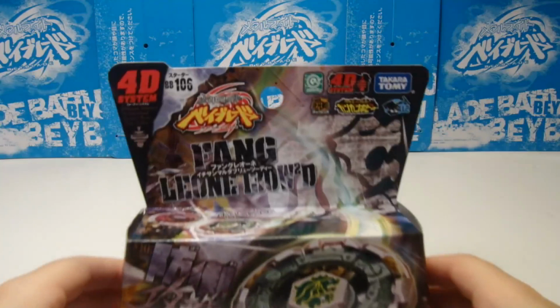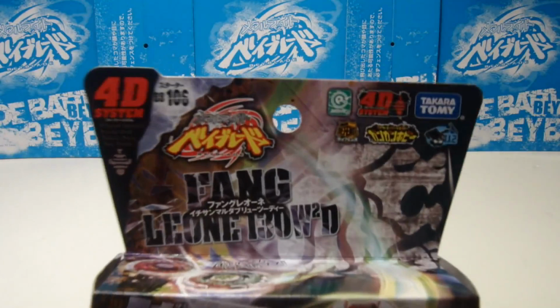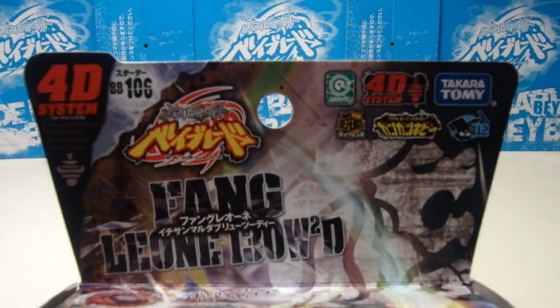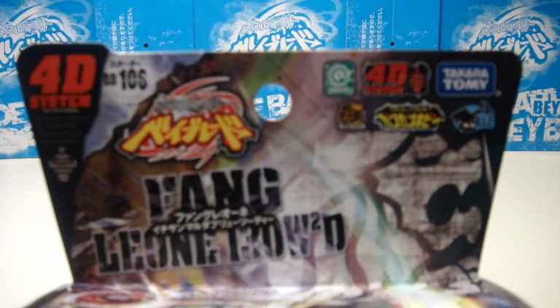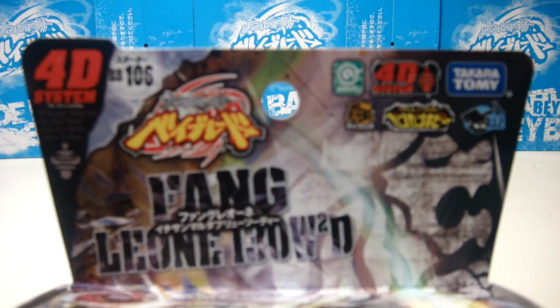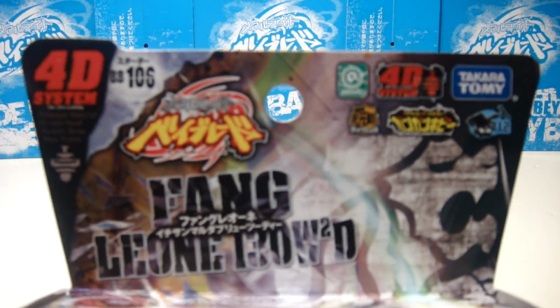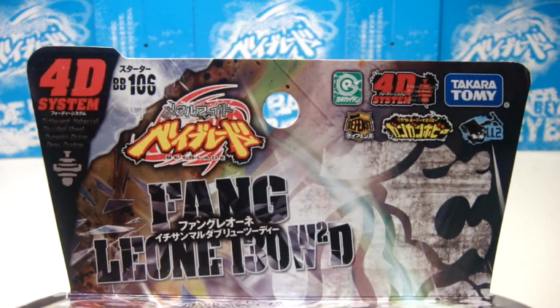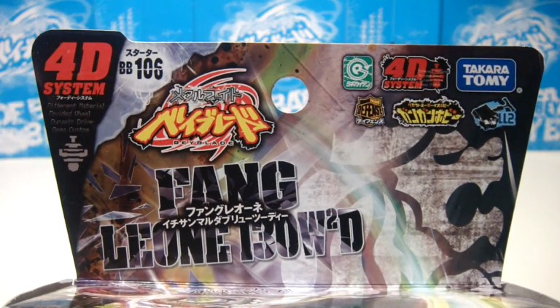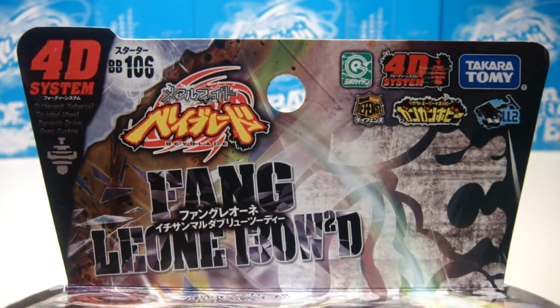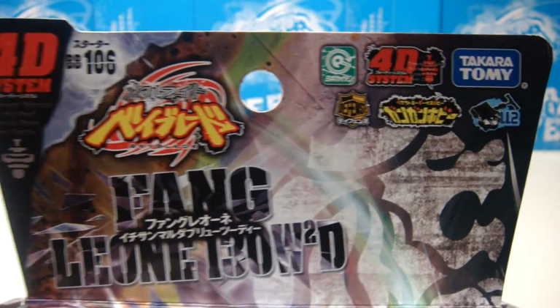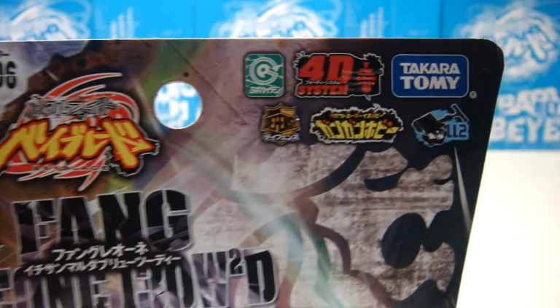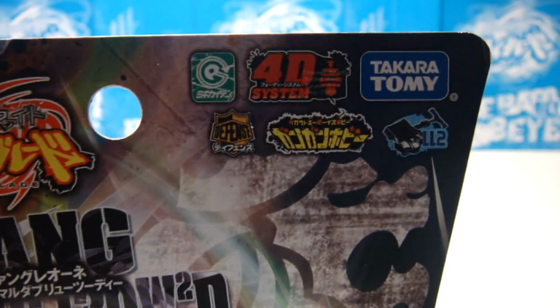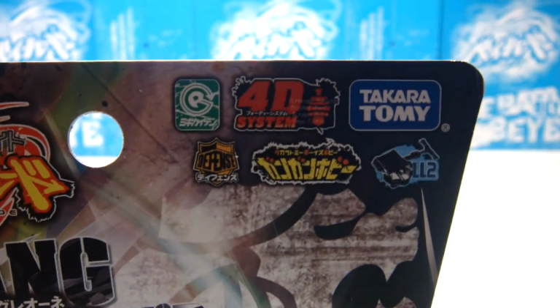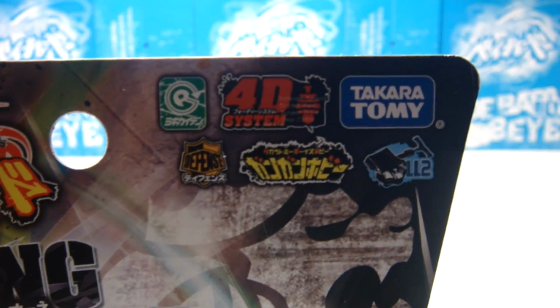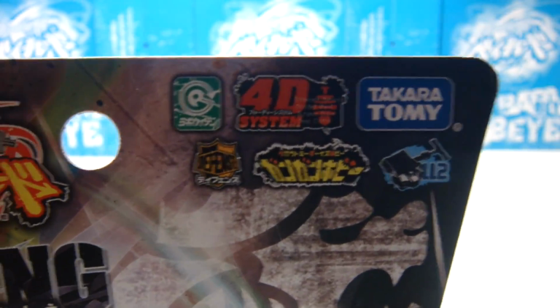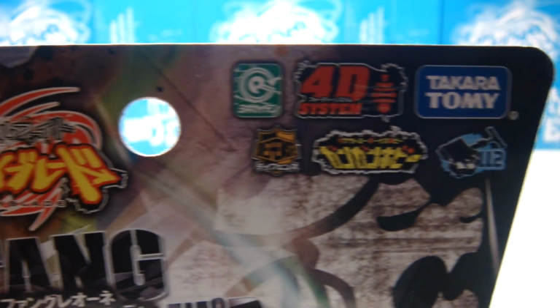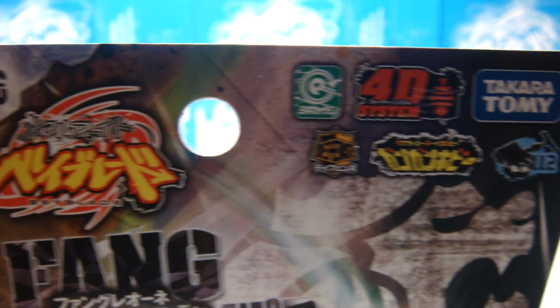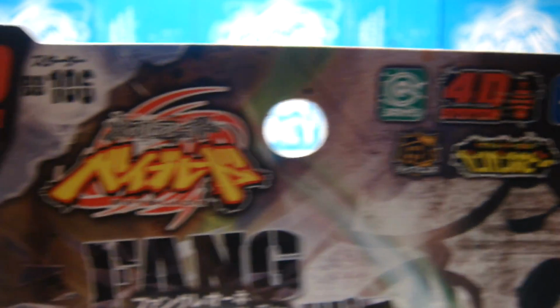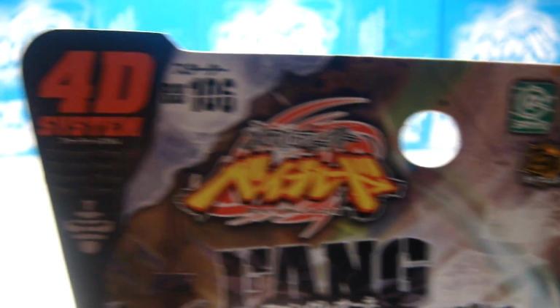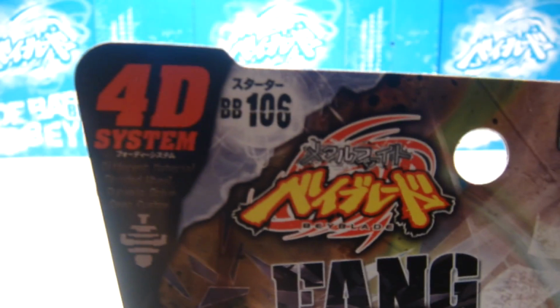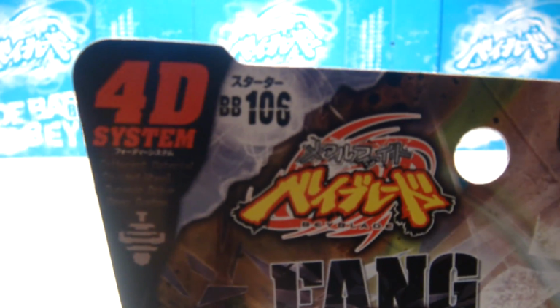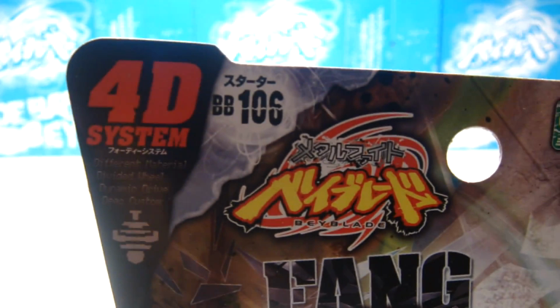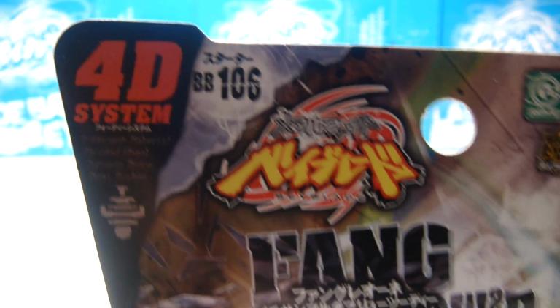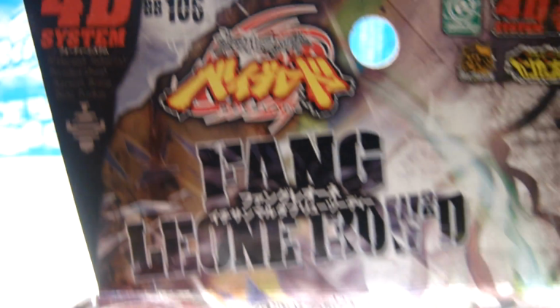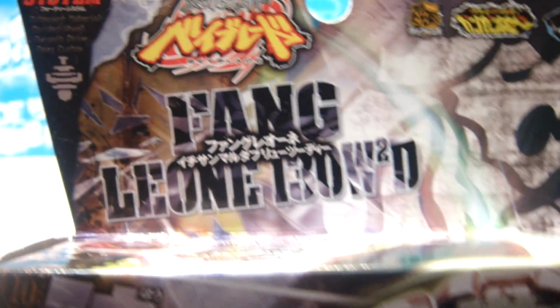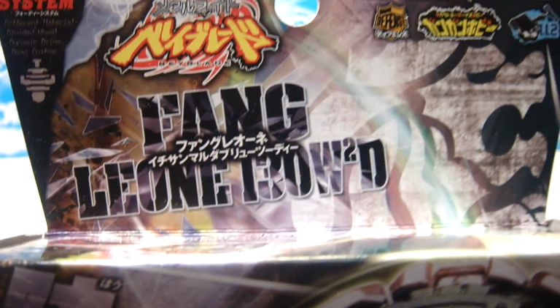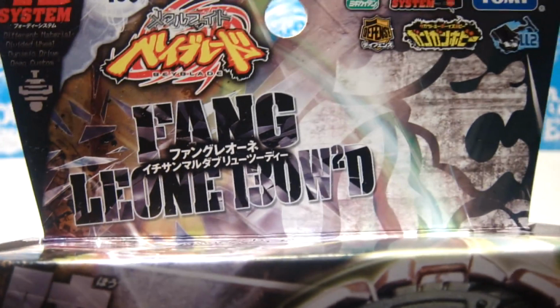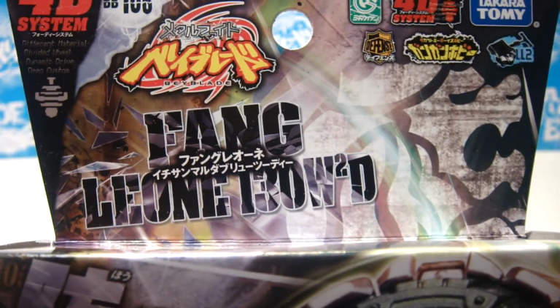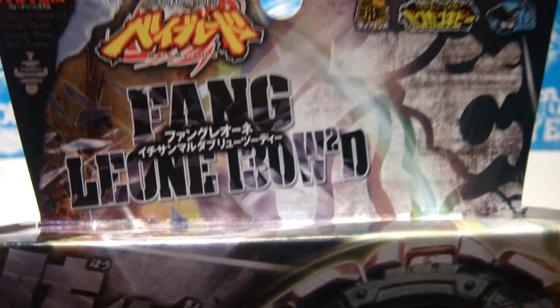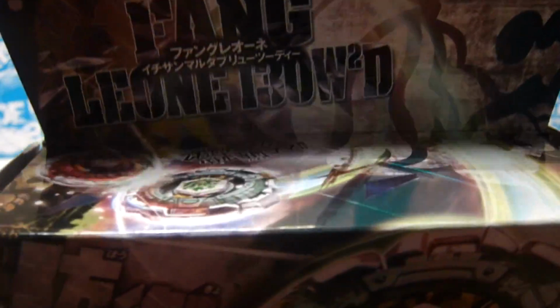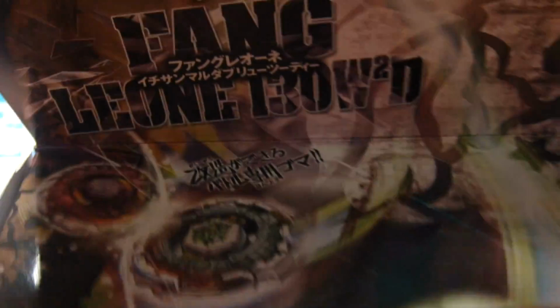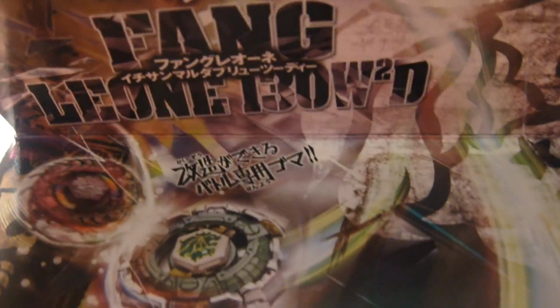Oh God, I'm so sorry we have technical difficulties, but we are back on reviewing a 4D system bey made by official Takara Tomy, finally owned 130 W2D.